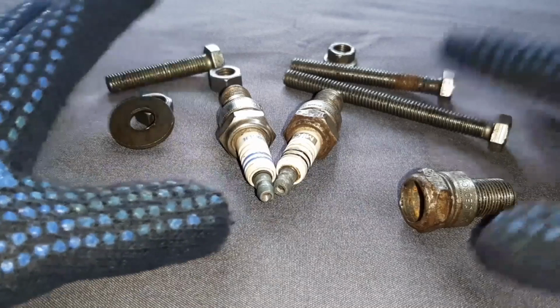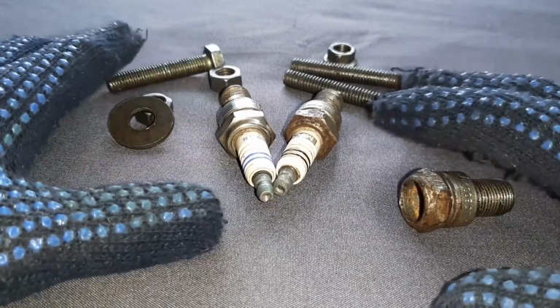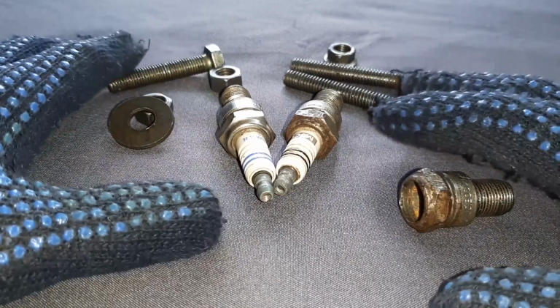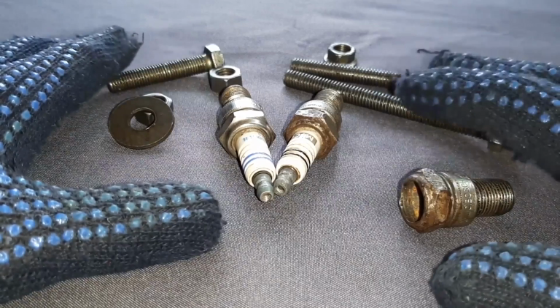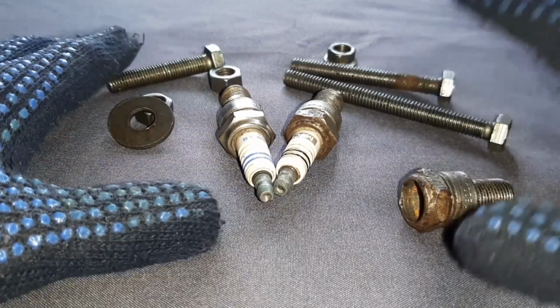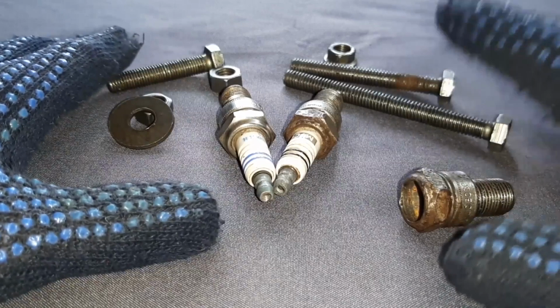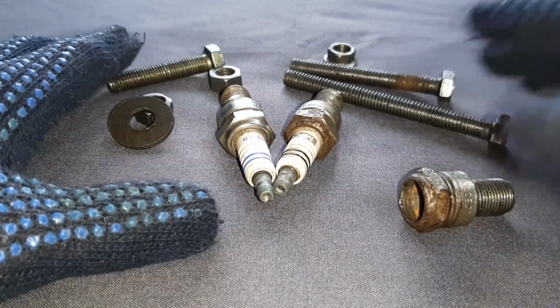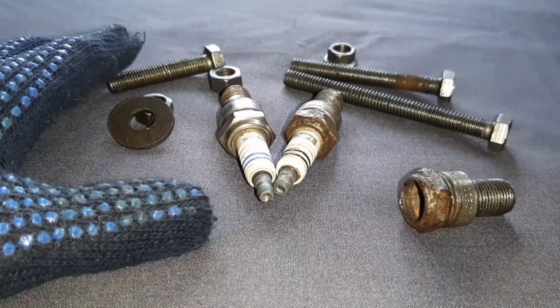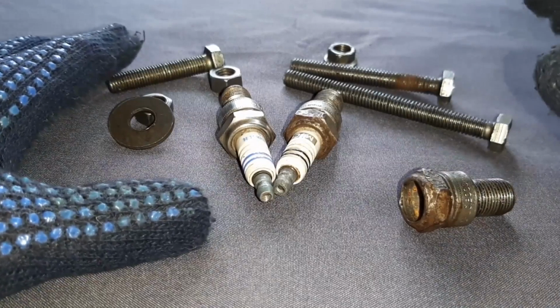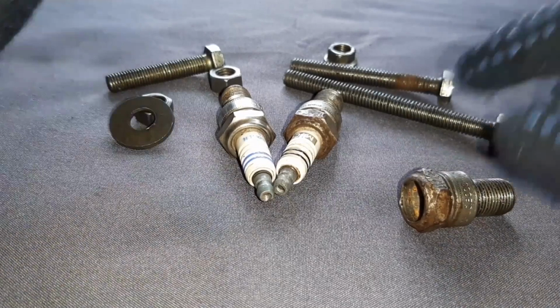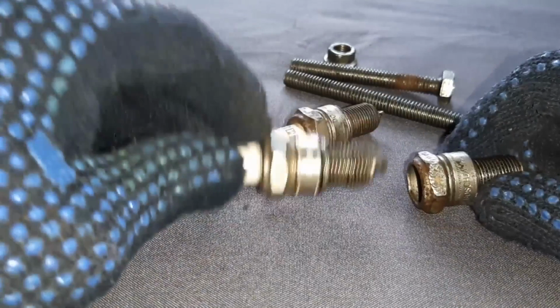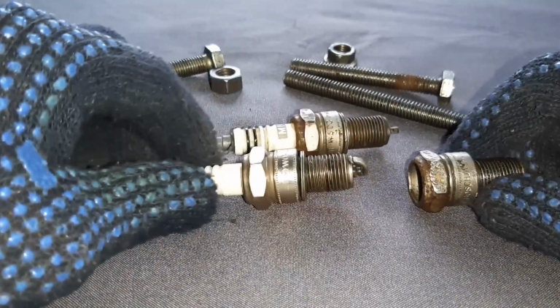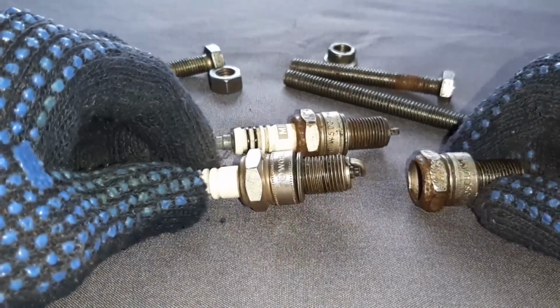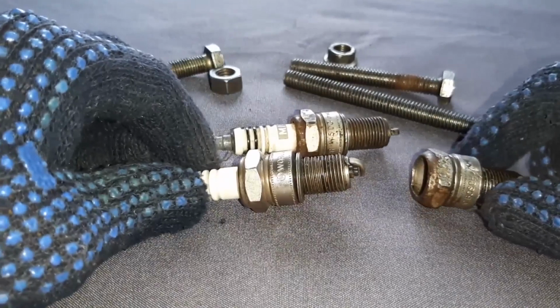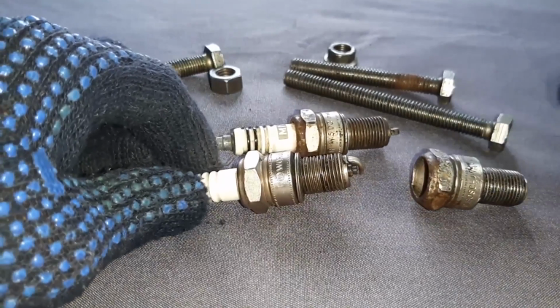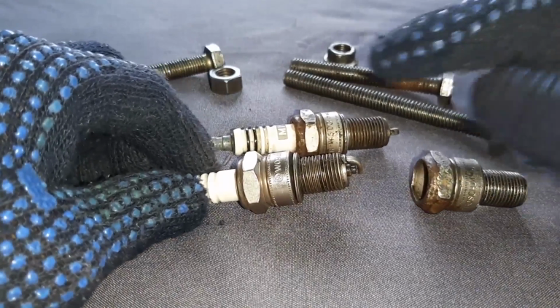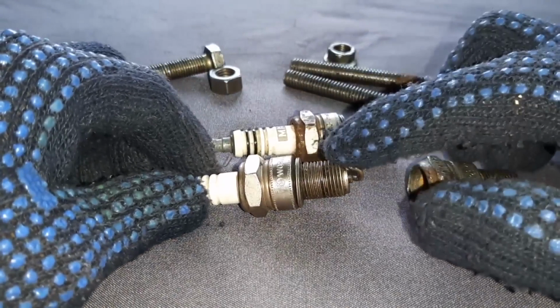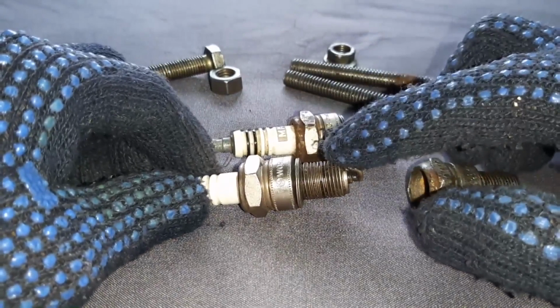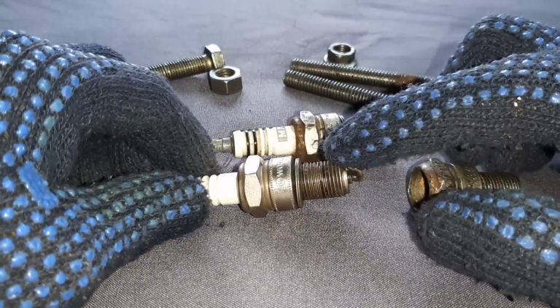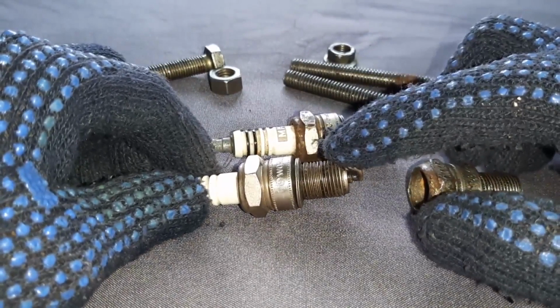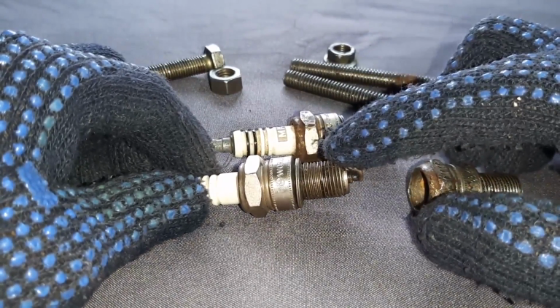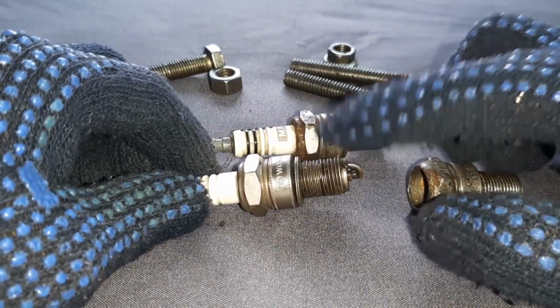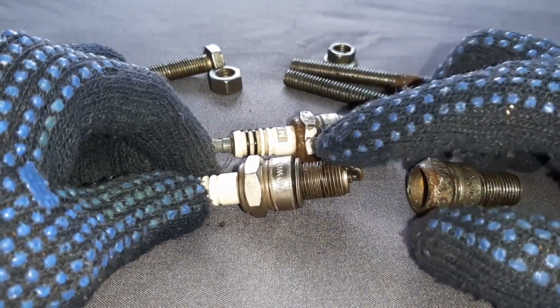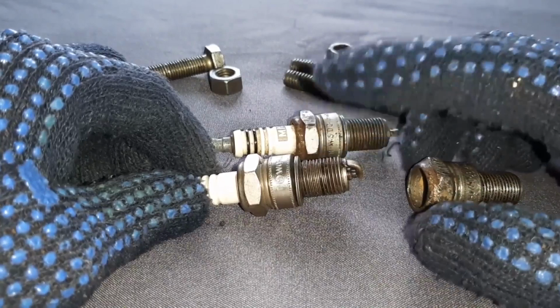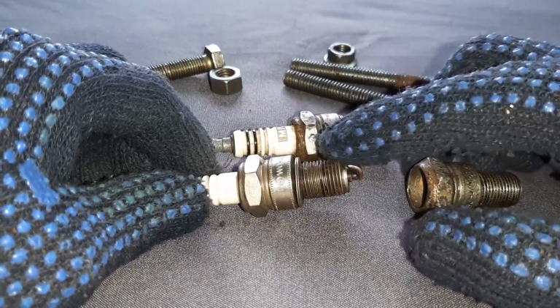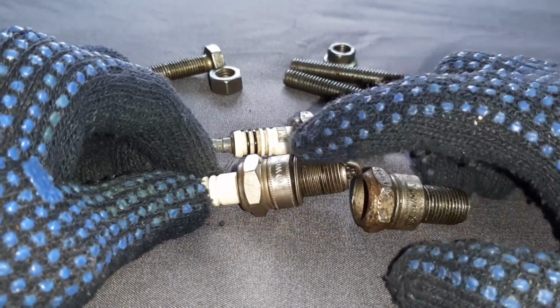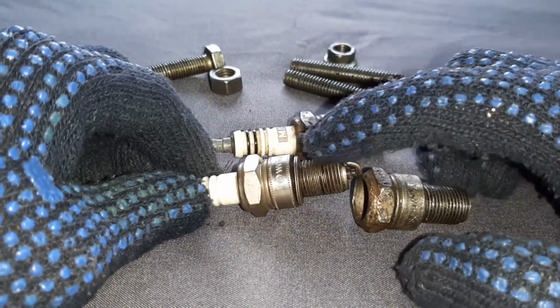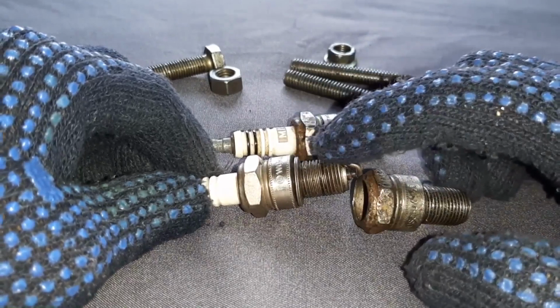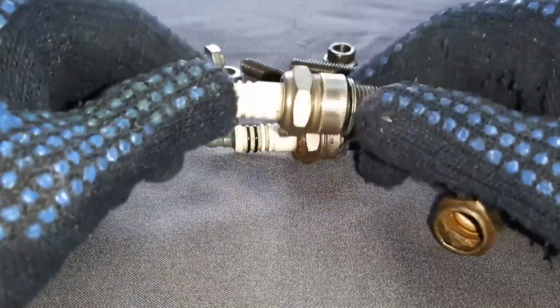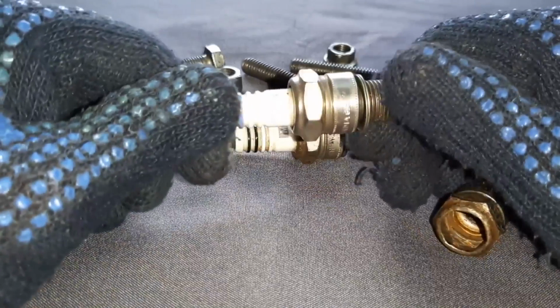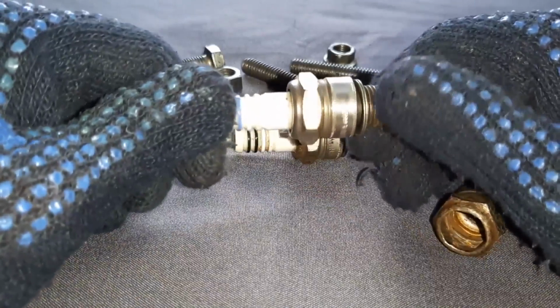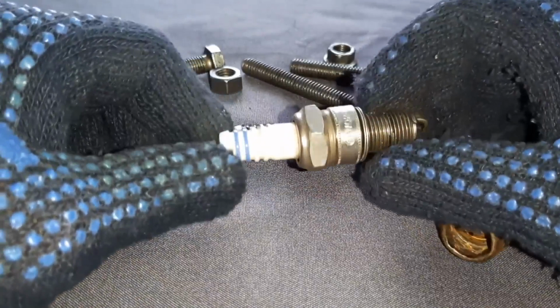For making a piston stop tool, it is very simple. Take the spark plug of the same size which you are using for your engine. This is the threading. Take the old spark plug.